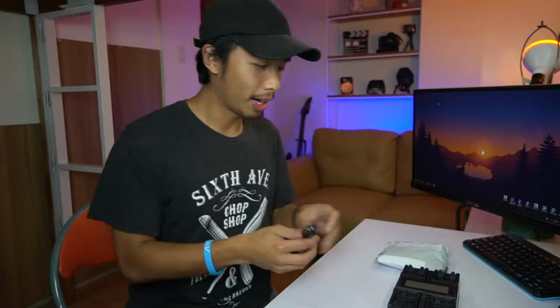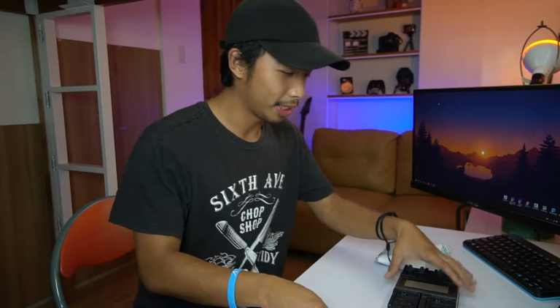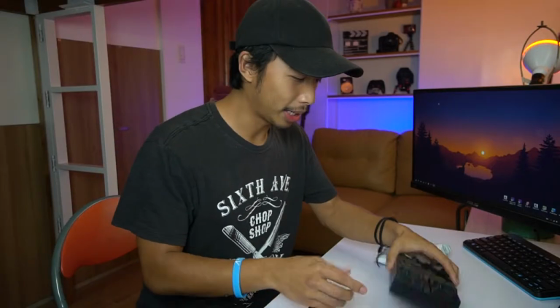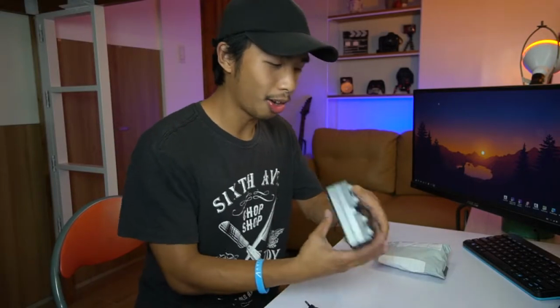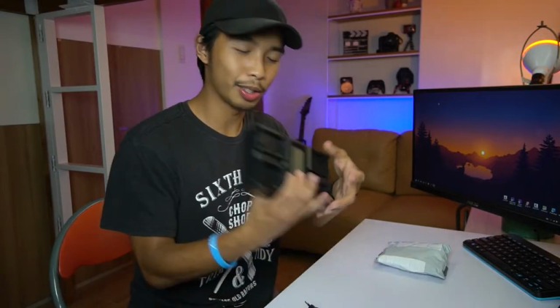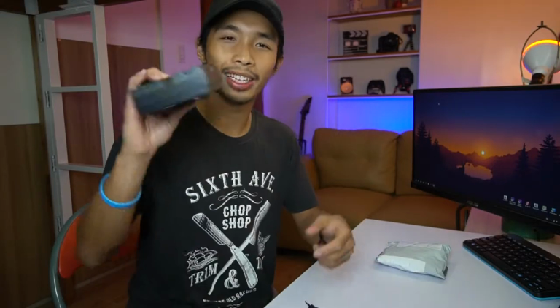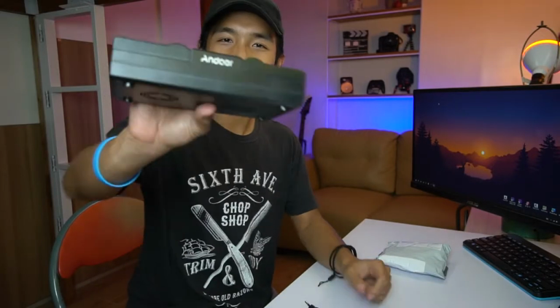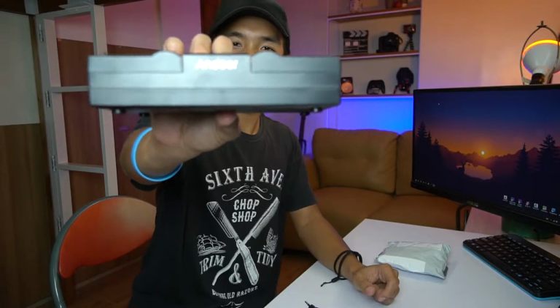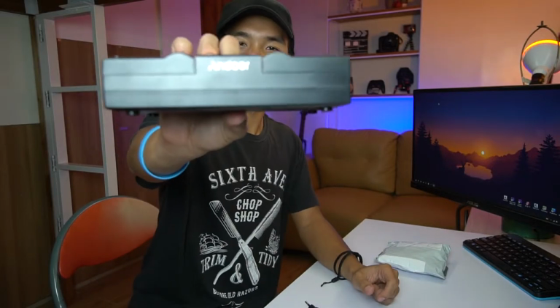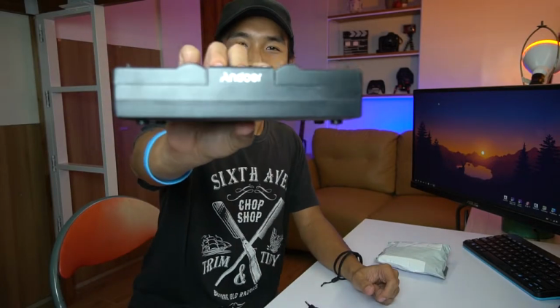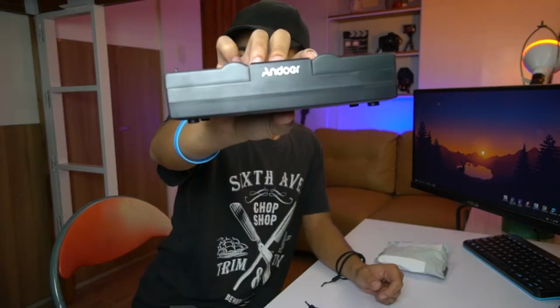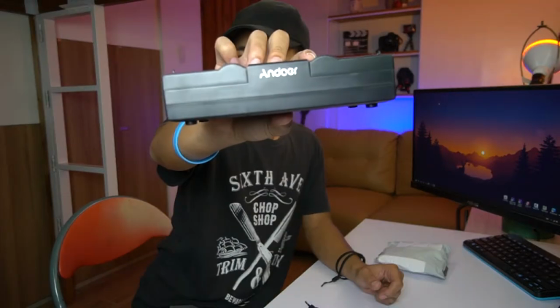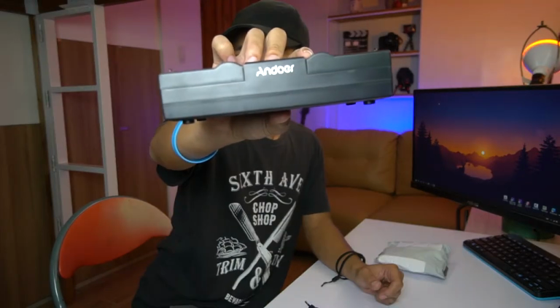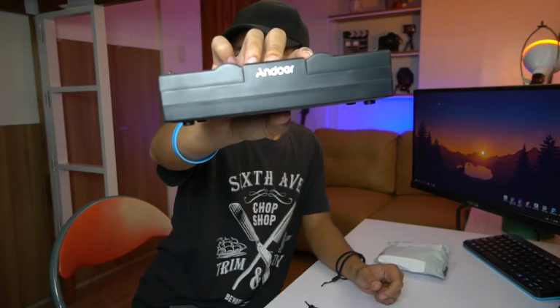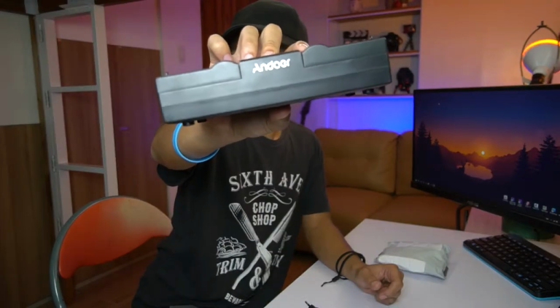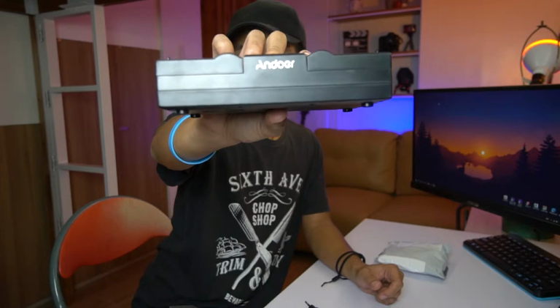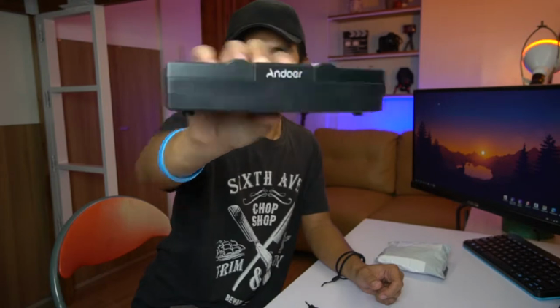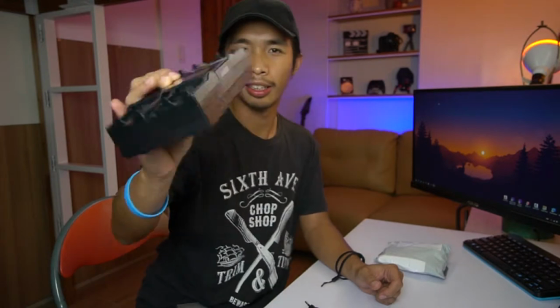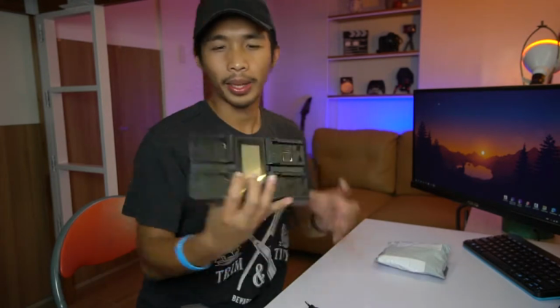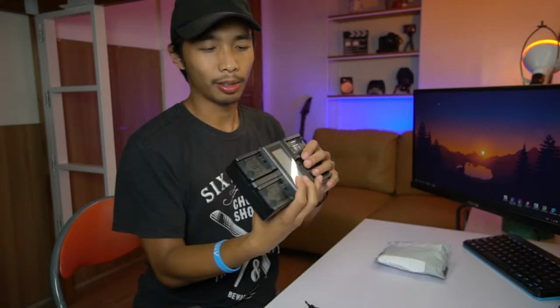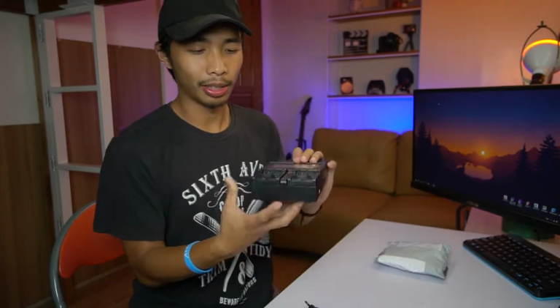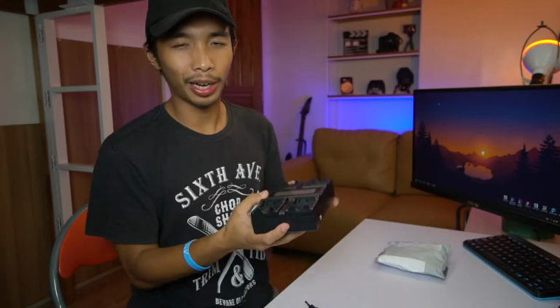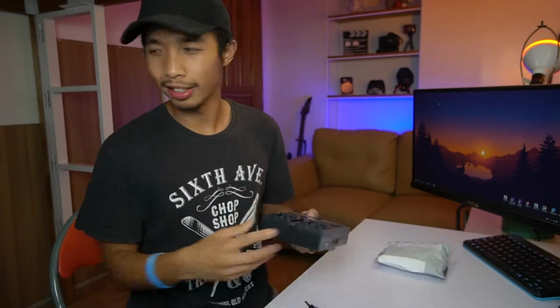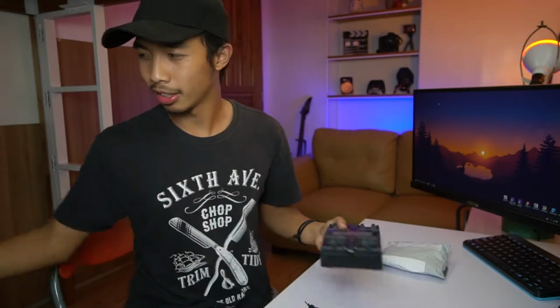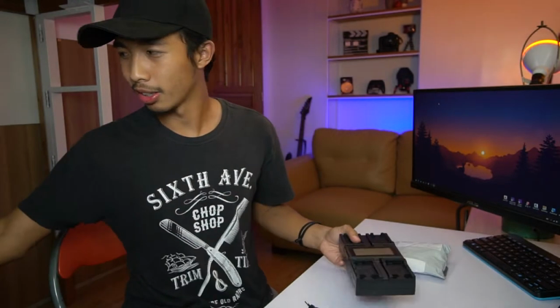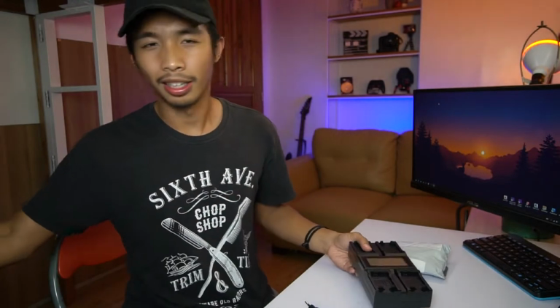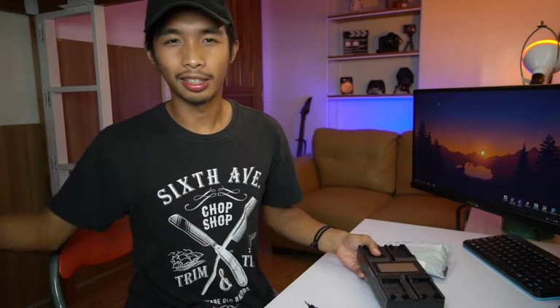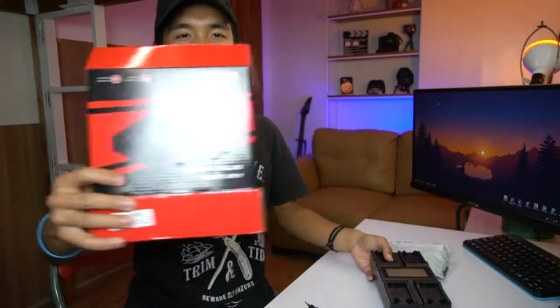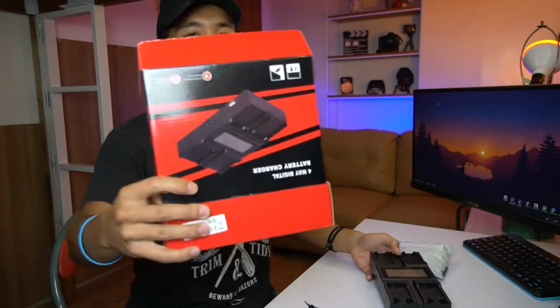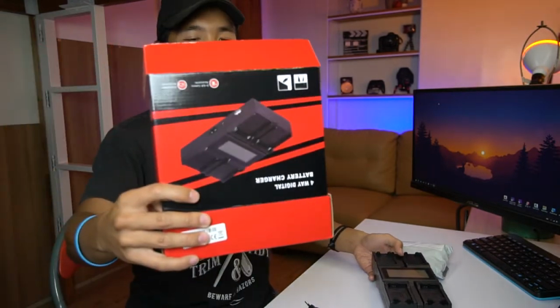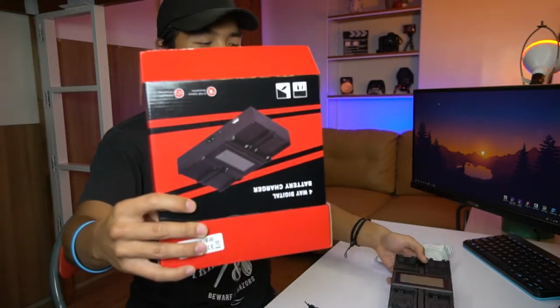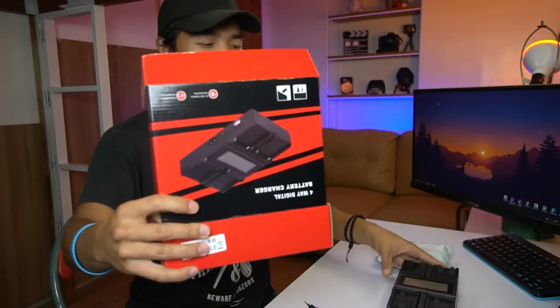Alright! First impressions! Oh — it's branded! Alright! There we go guys. So it is branded. It's just the box that didn't say any brands.